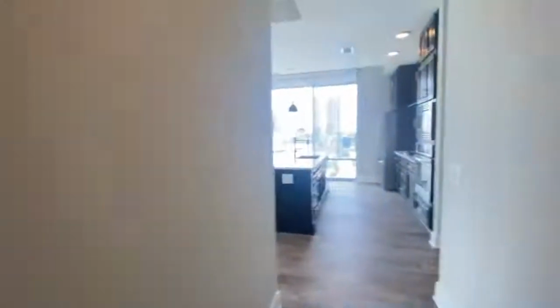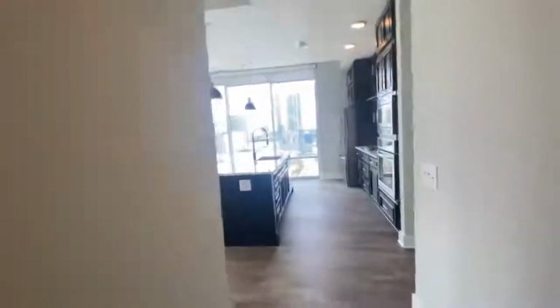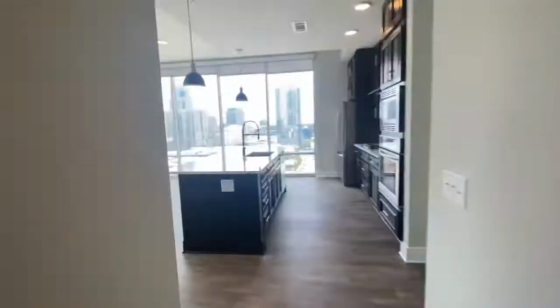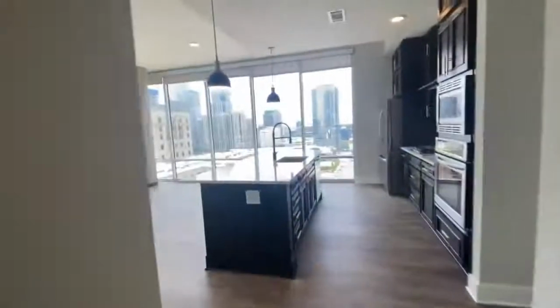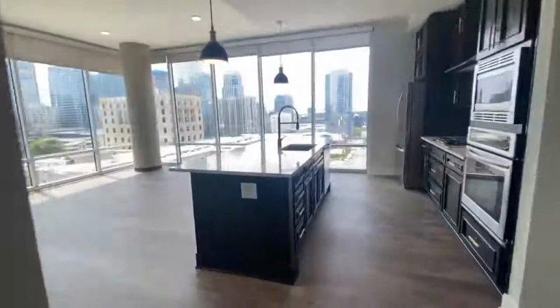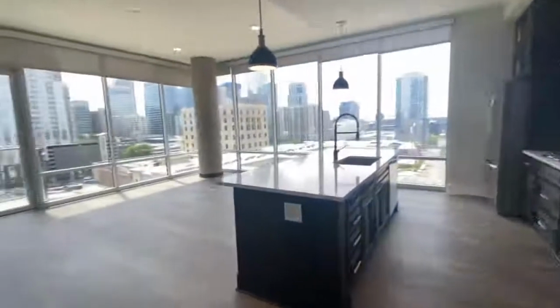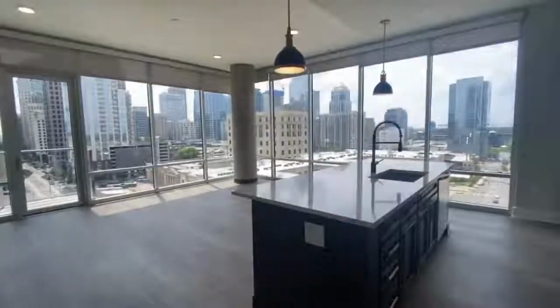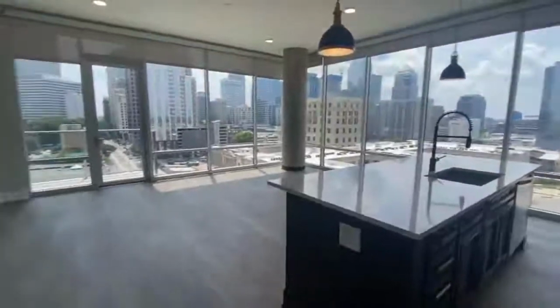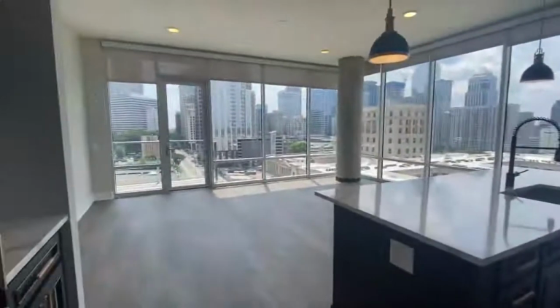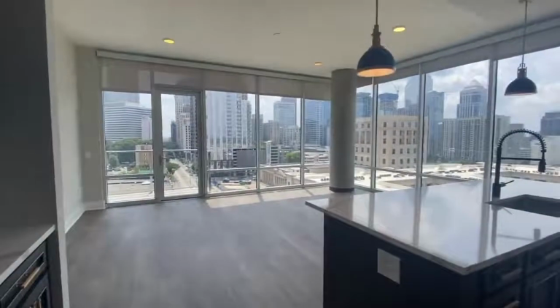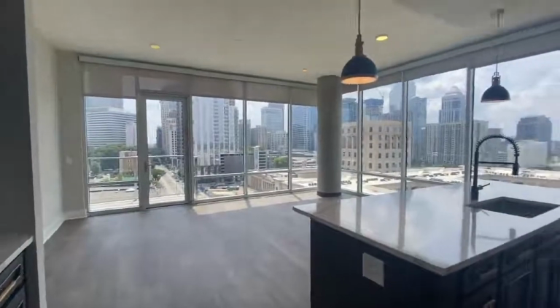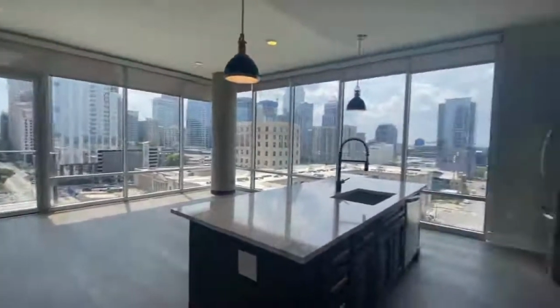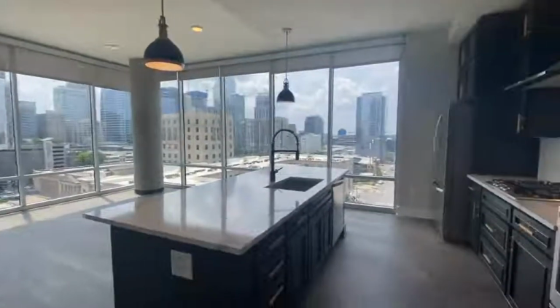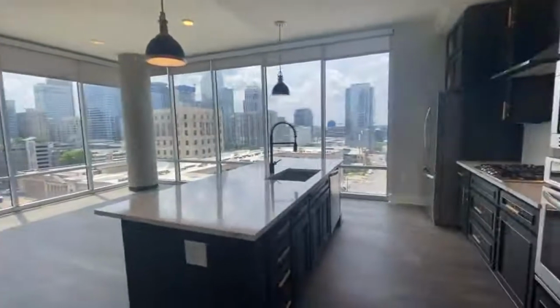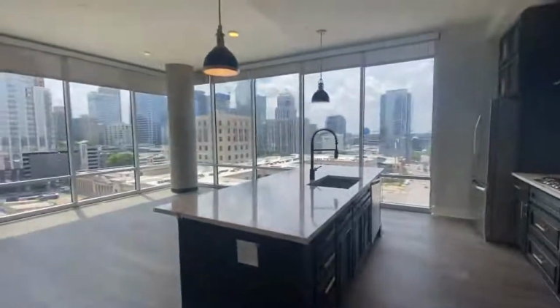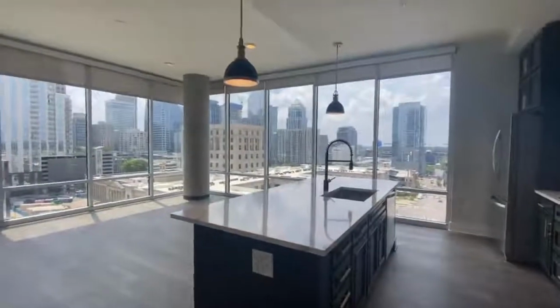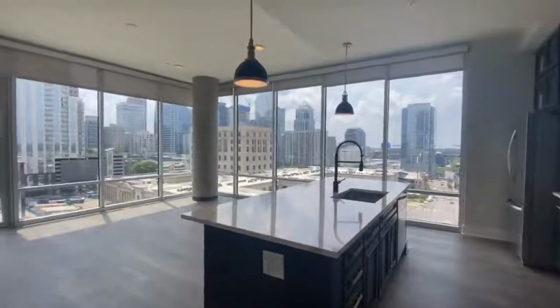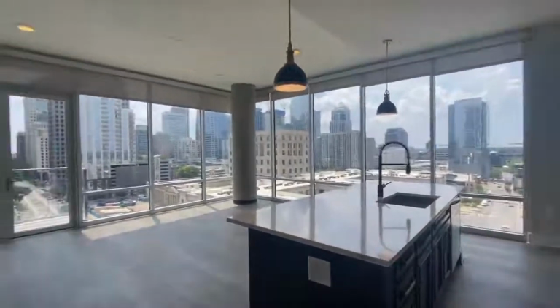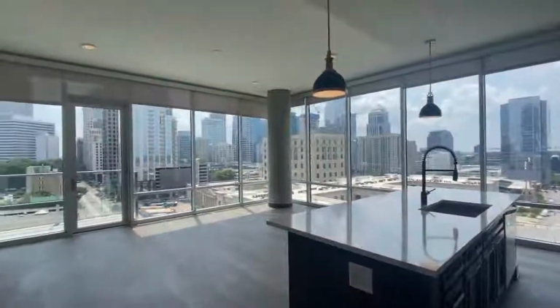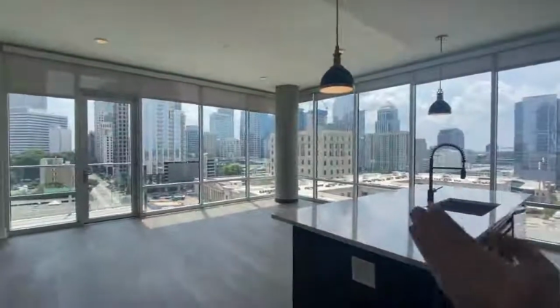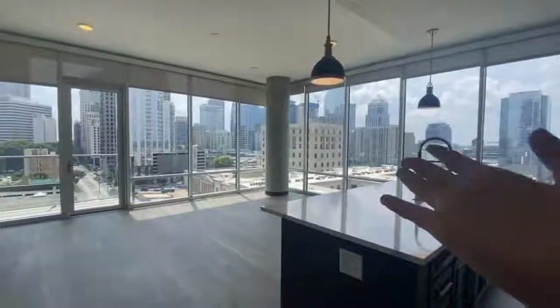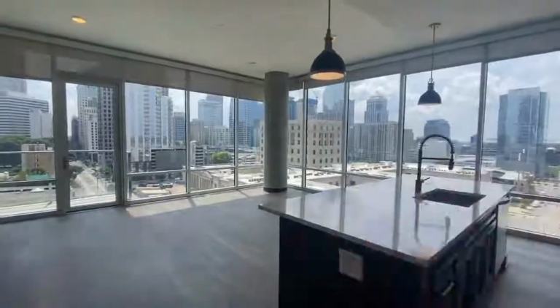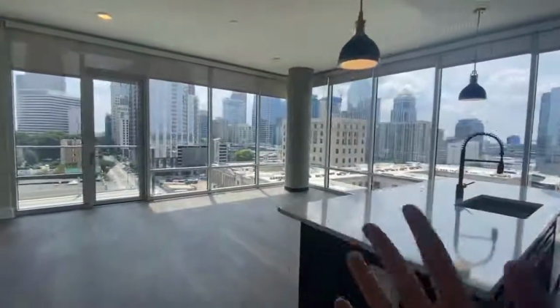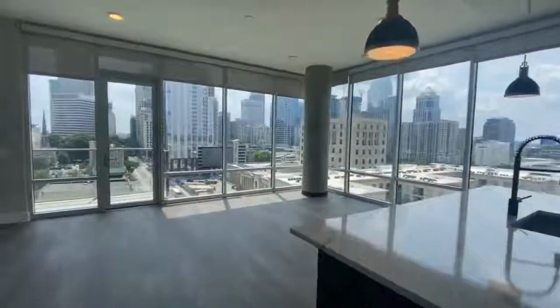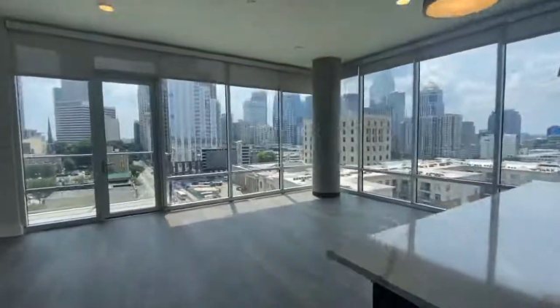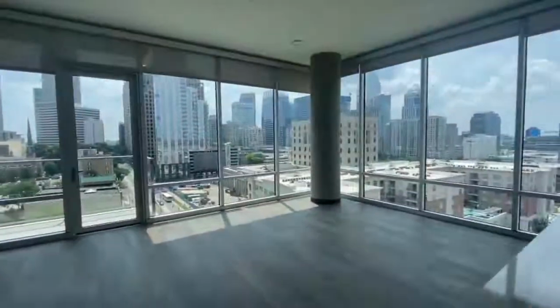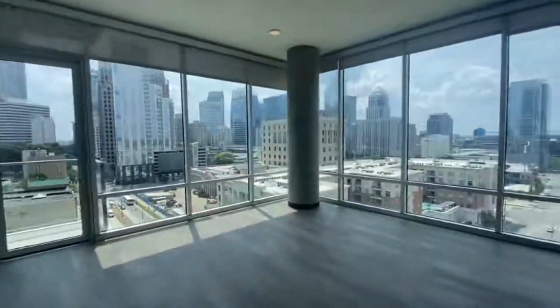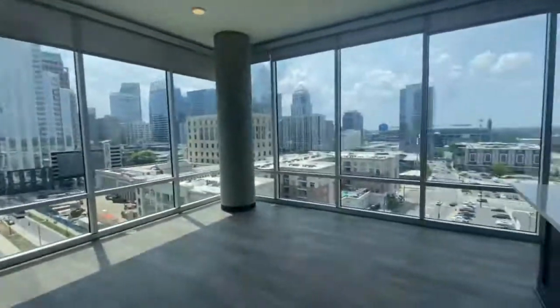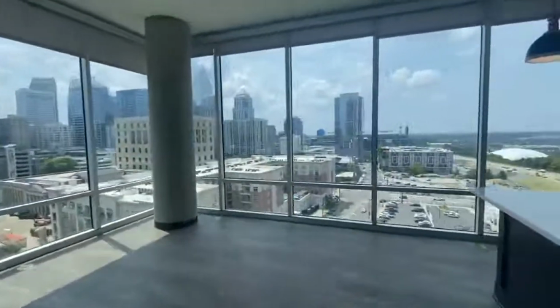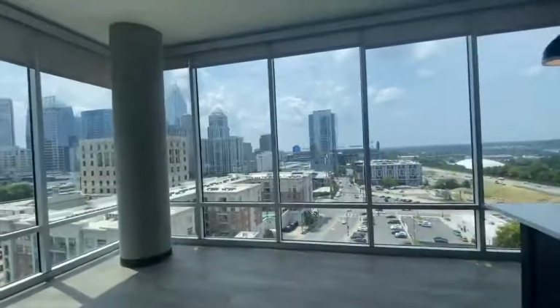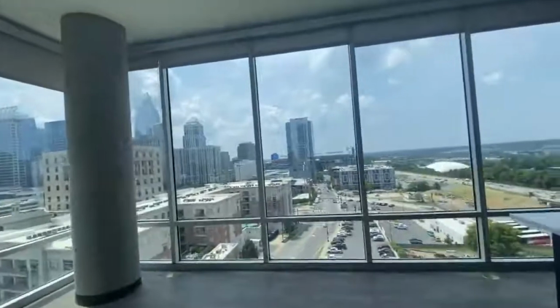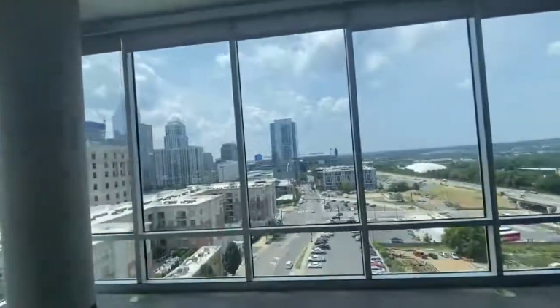You can close yourself off with these barn doors should you need some privacy for a call. And then we walk into this amazing living room and kitchen space. This is a corner unit, as you may have noticed with the wall-to-wall windows — city views on either side.